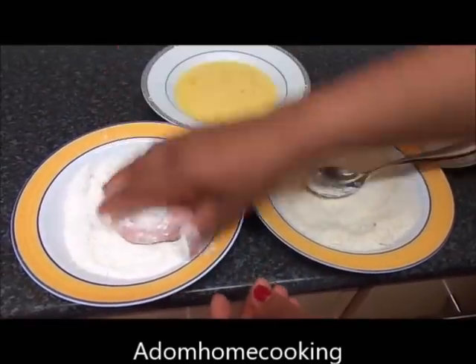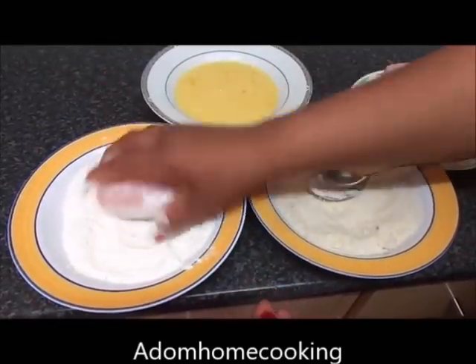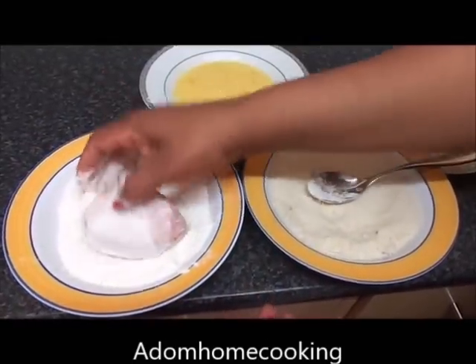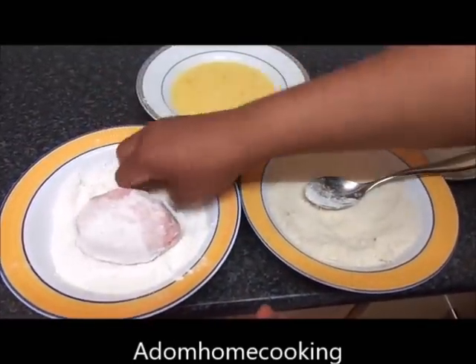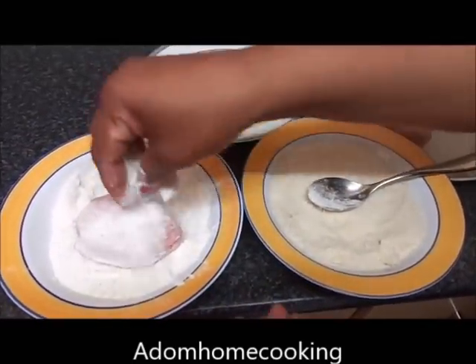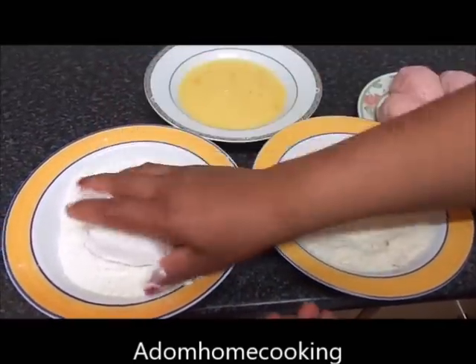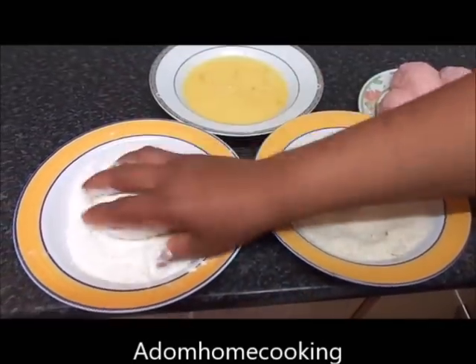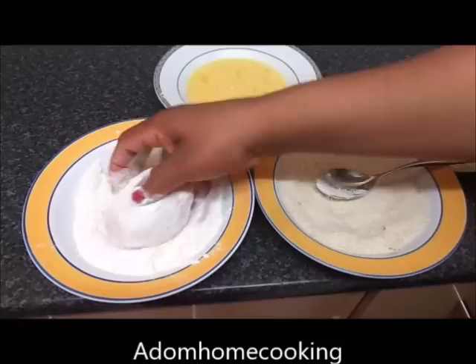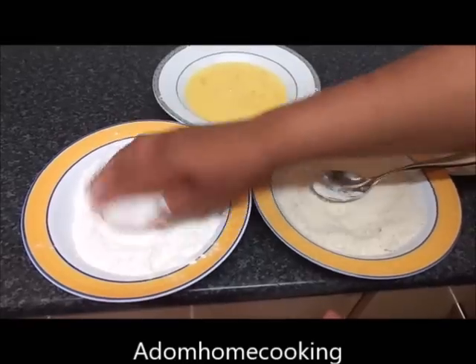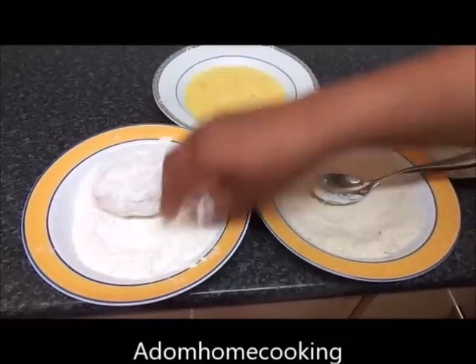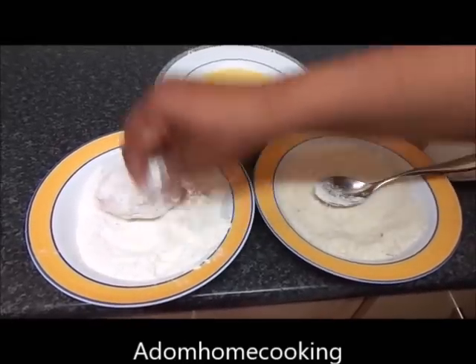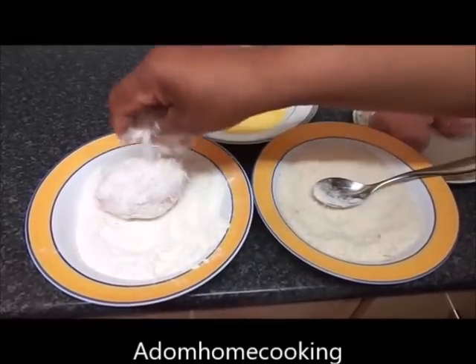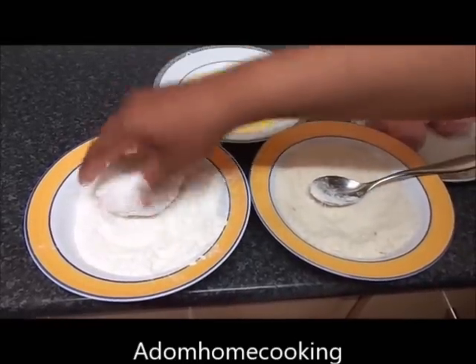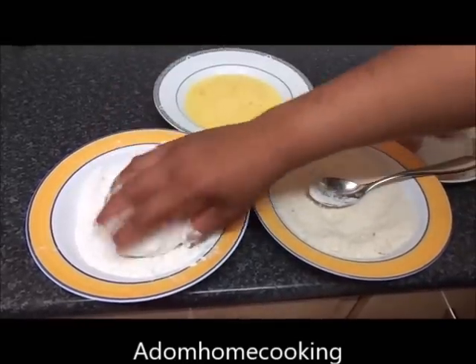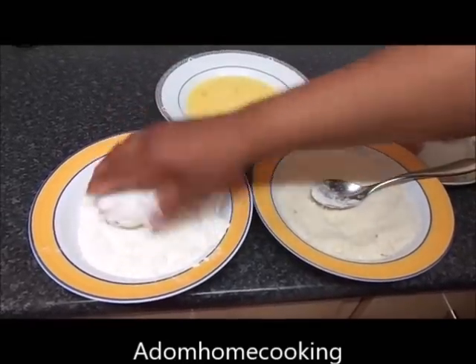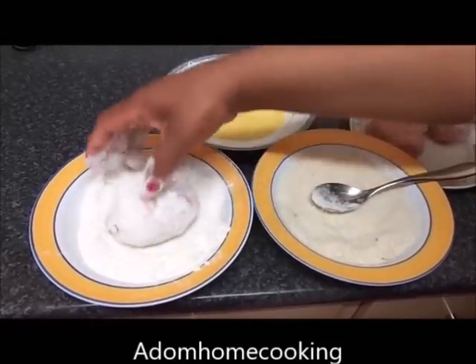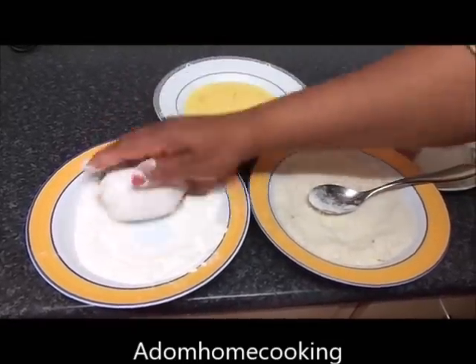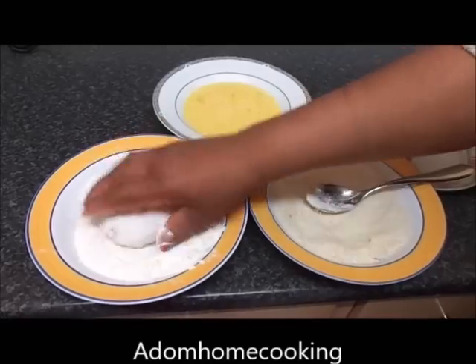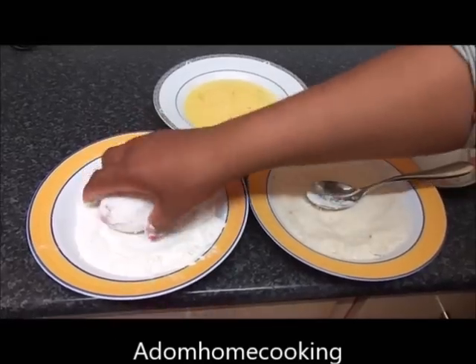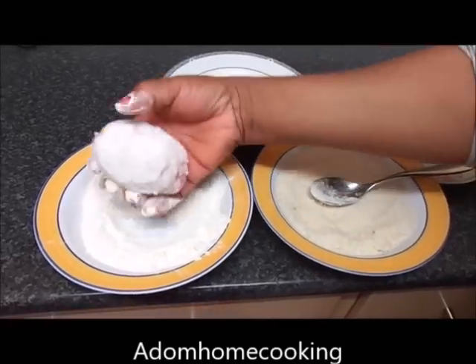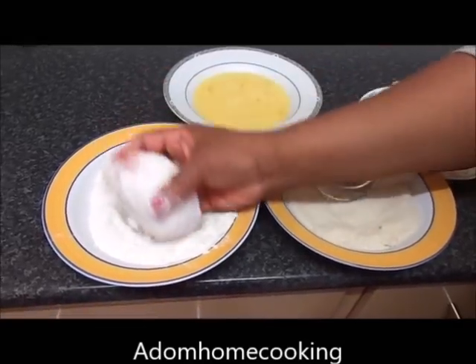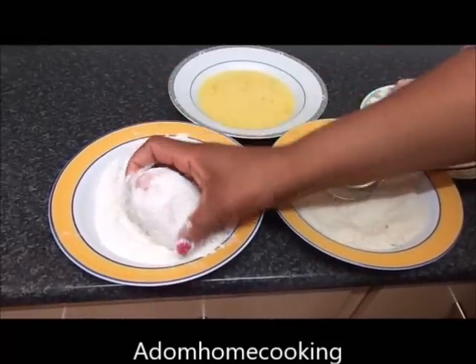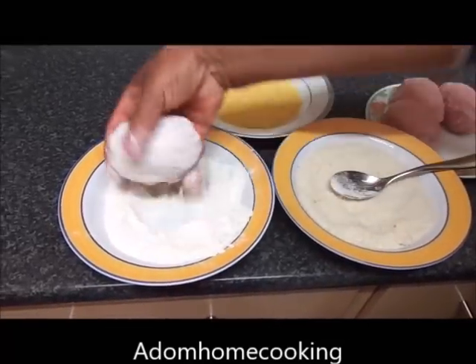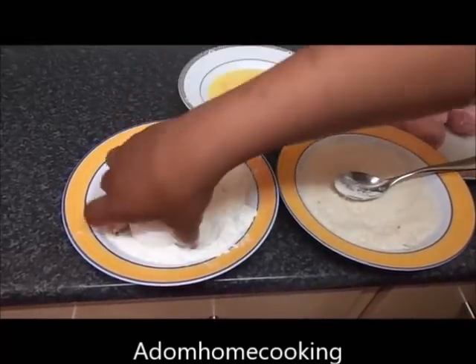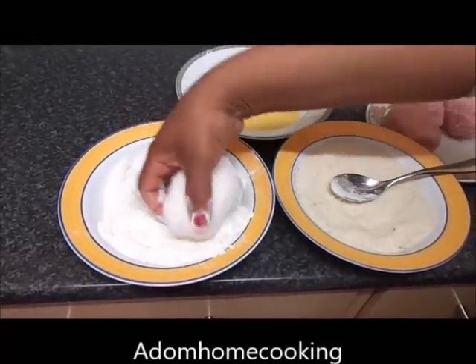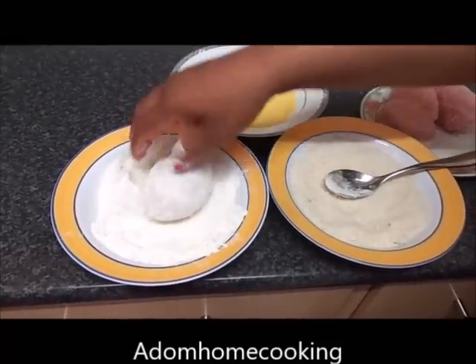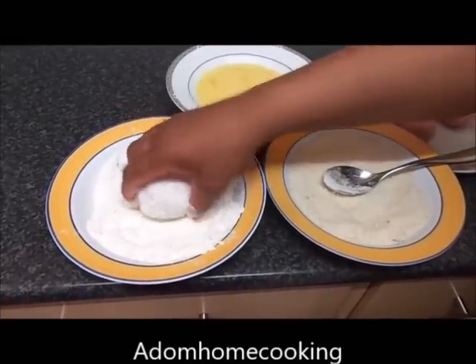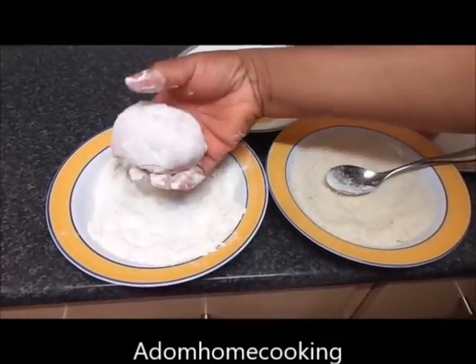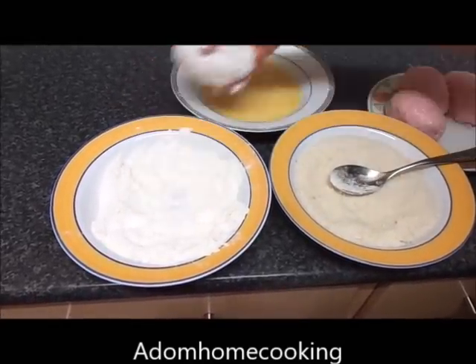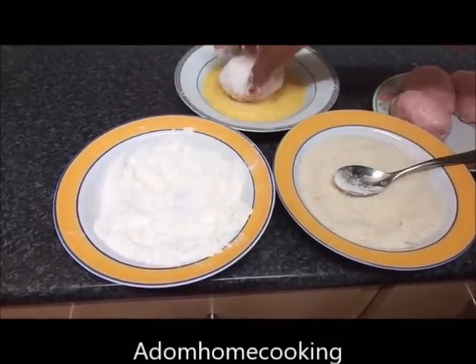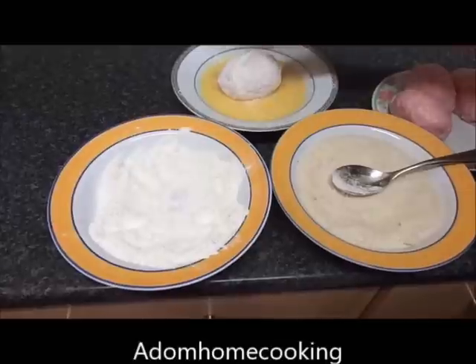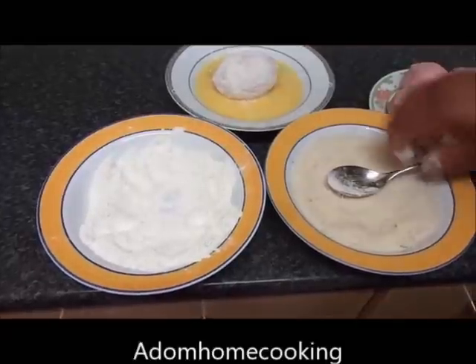I'm going to pass it through my flour first. Make sure you cover it all with flour.